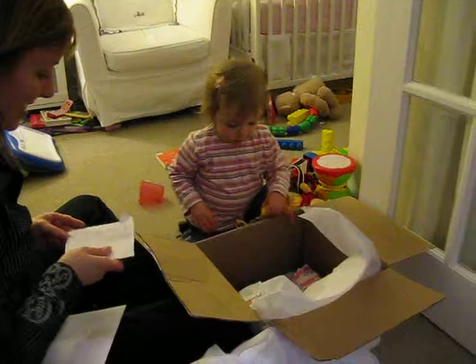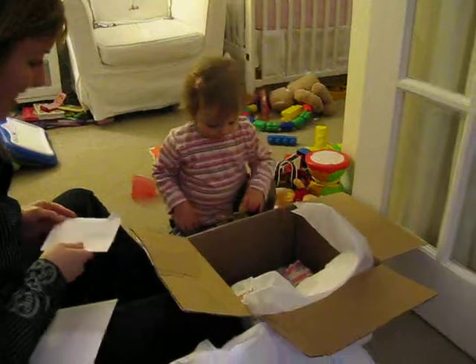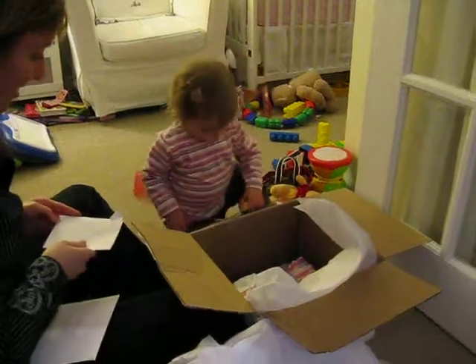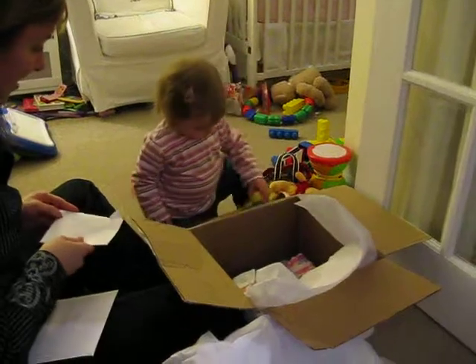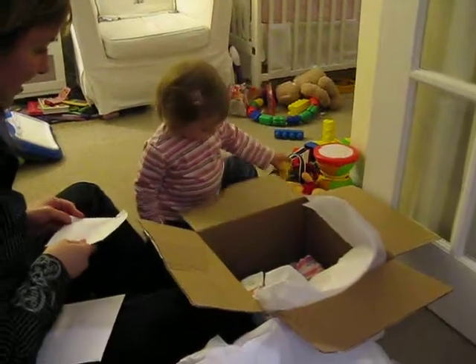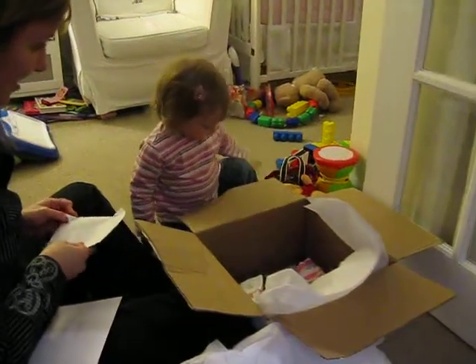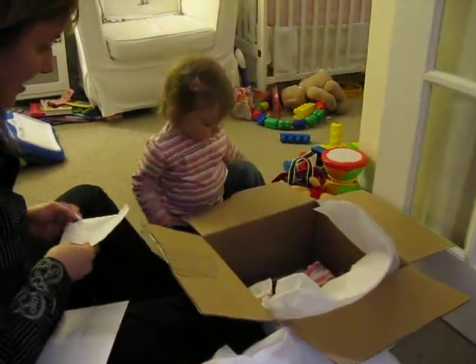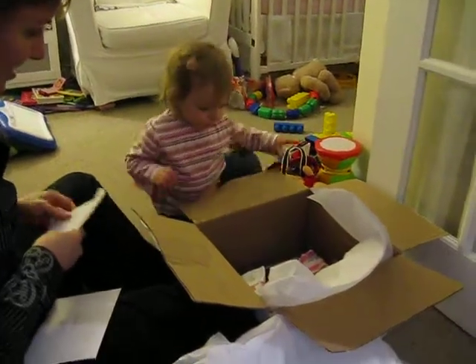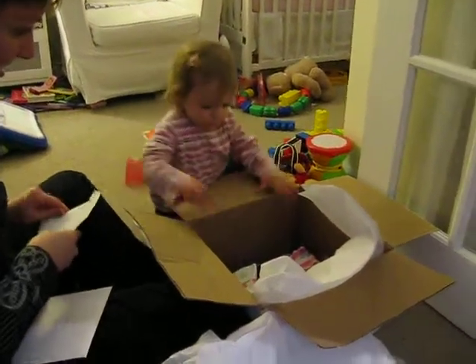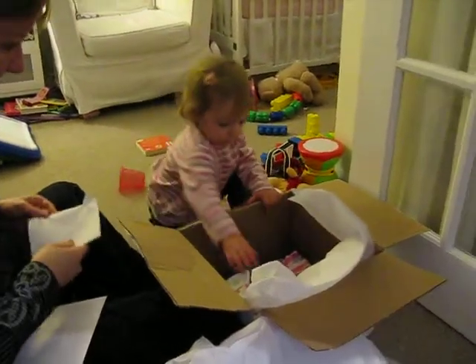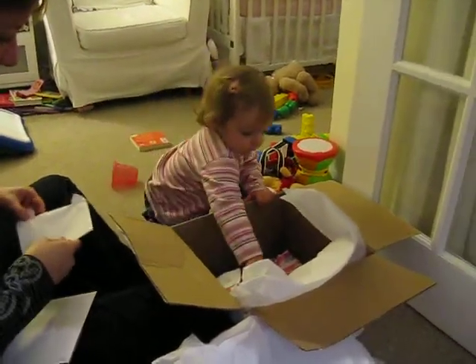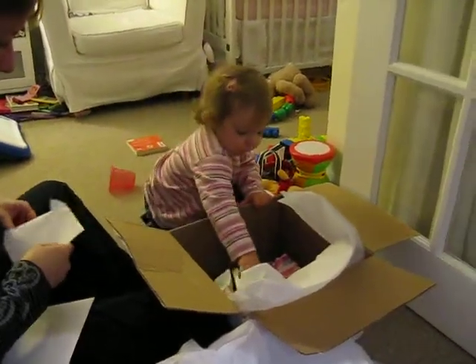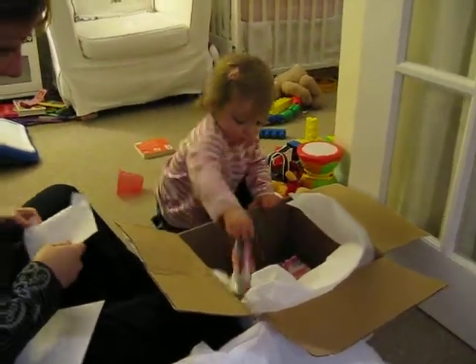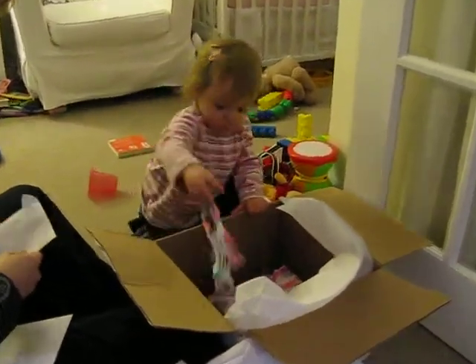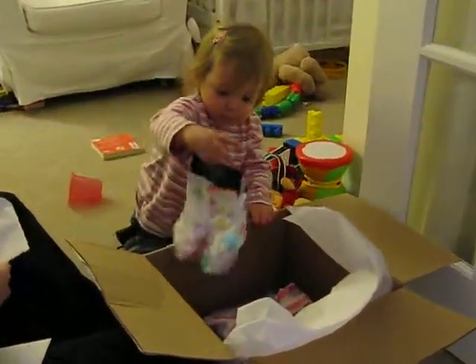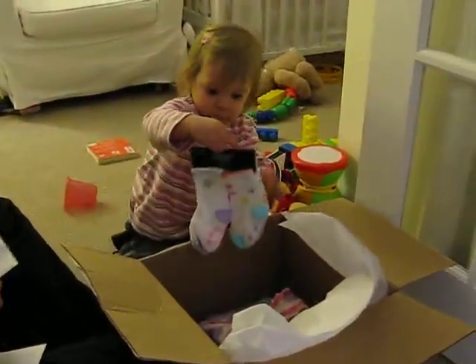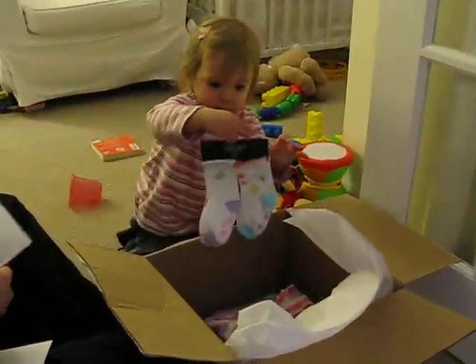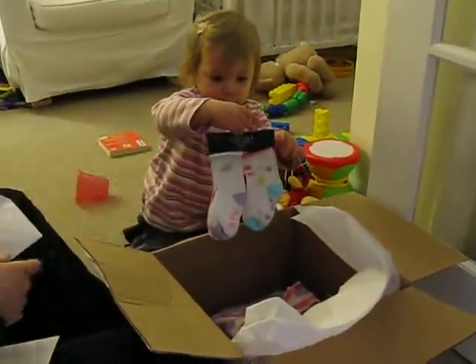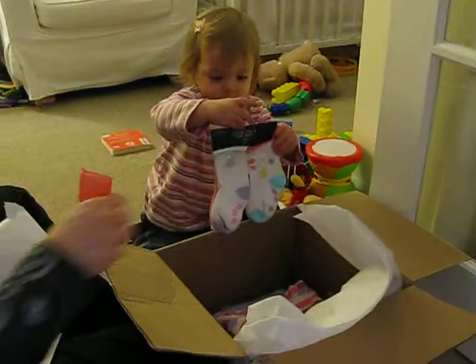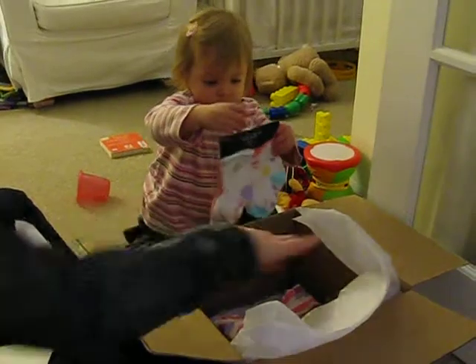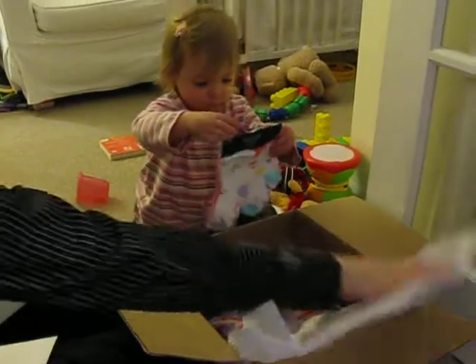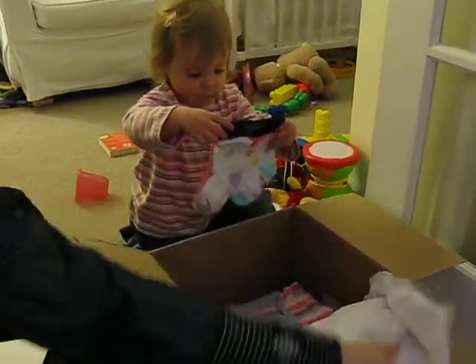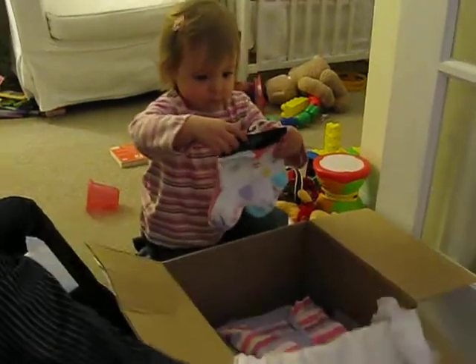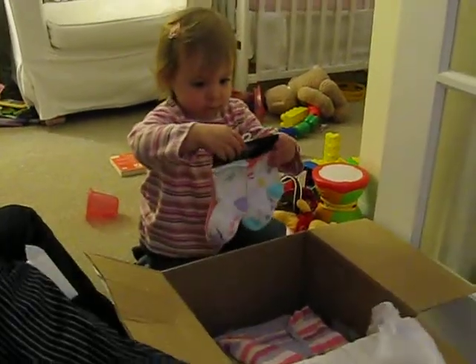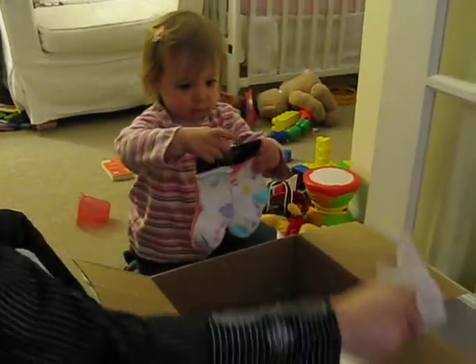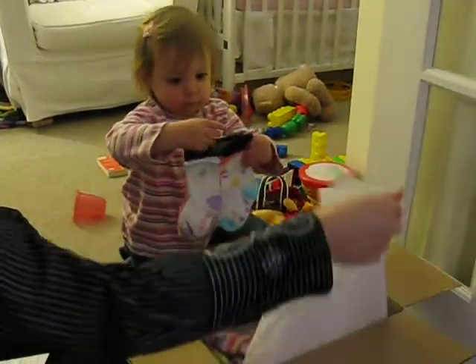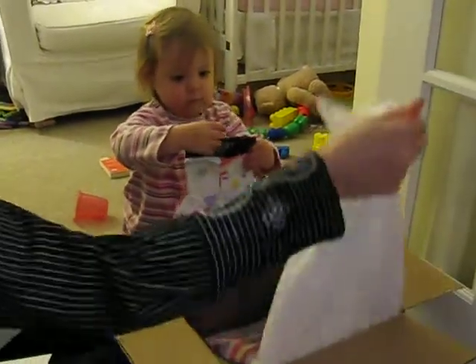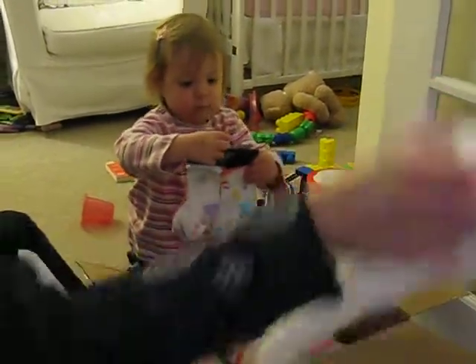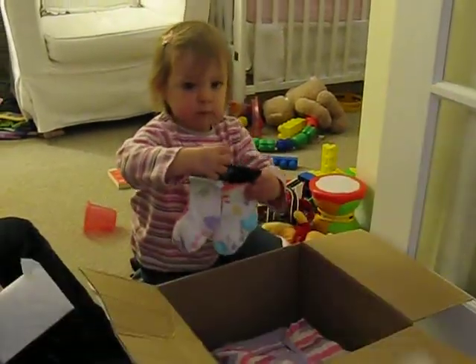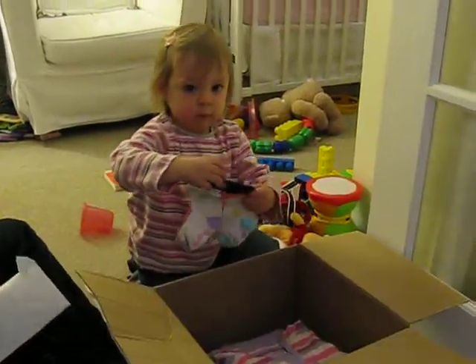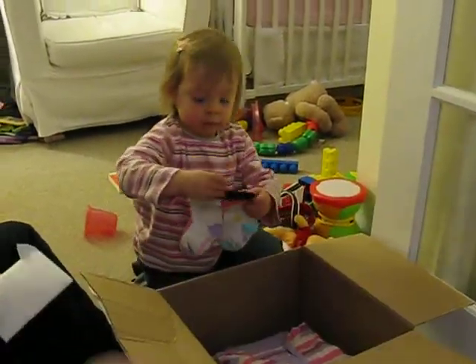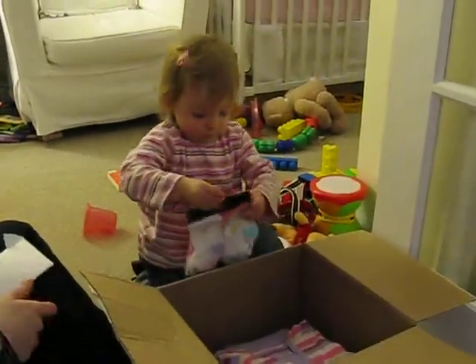What is in here? What did you get, Ava? Socks. Those are pretty. Oh, wow. Oh, nice.